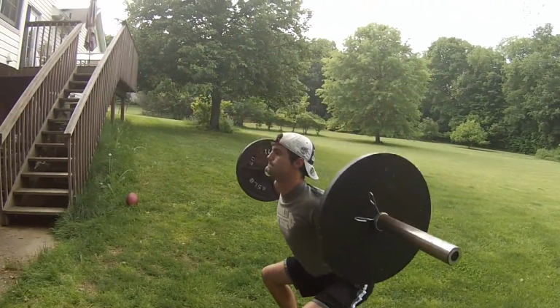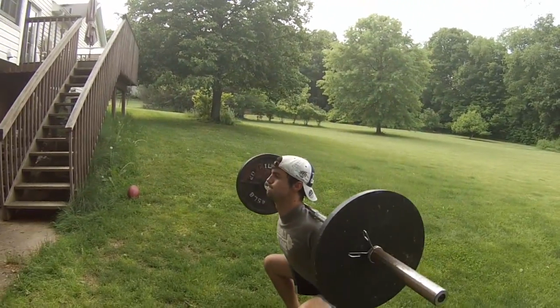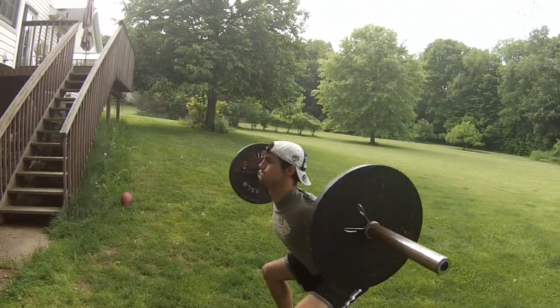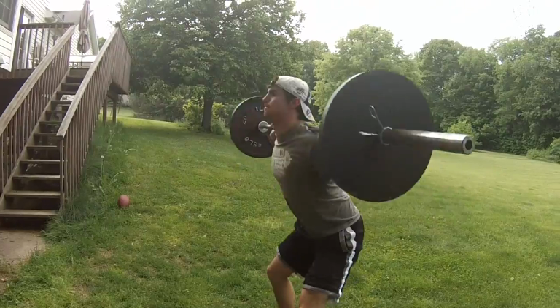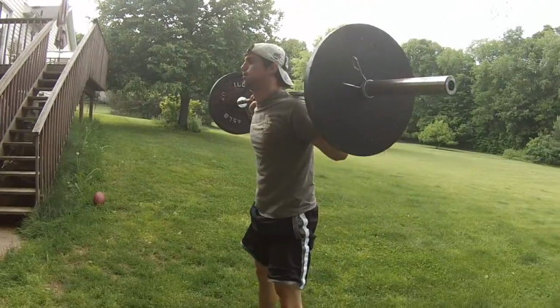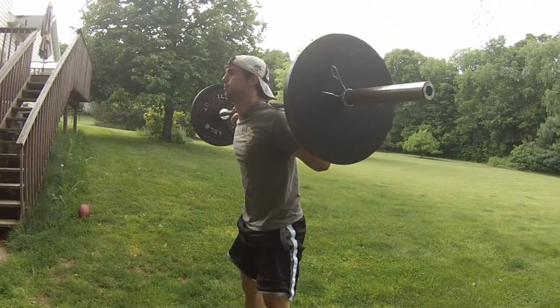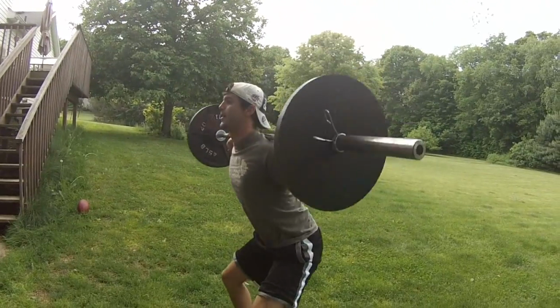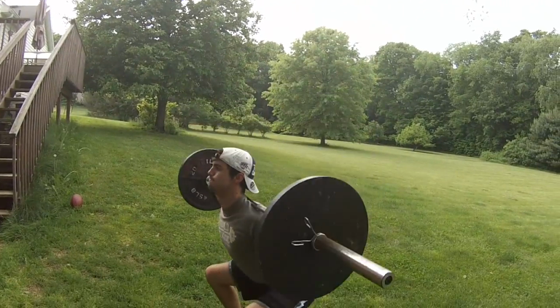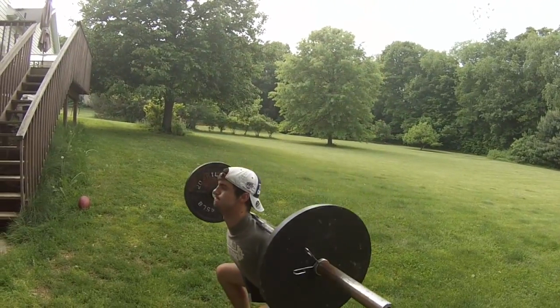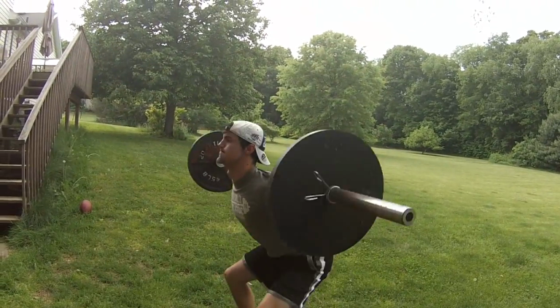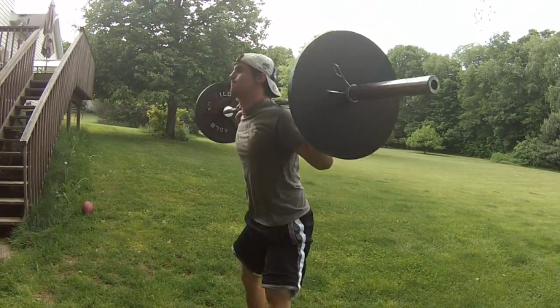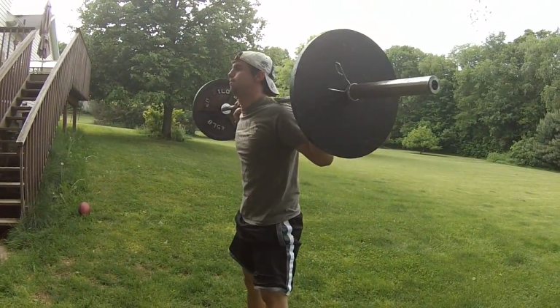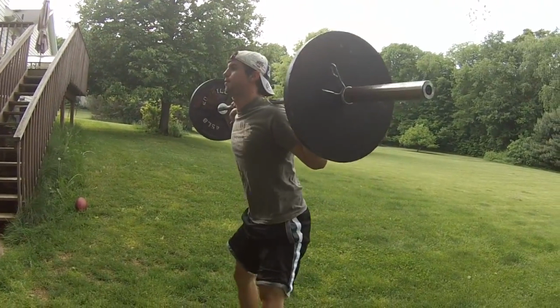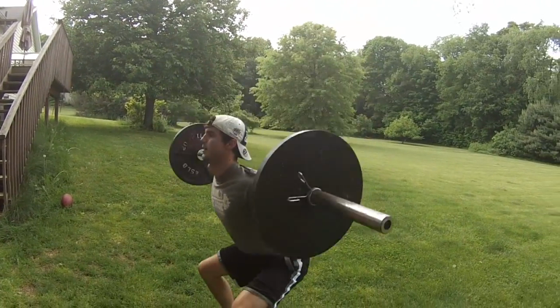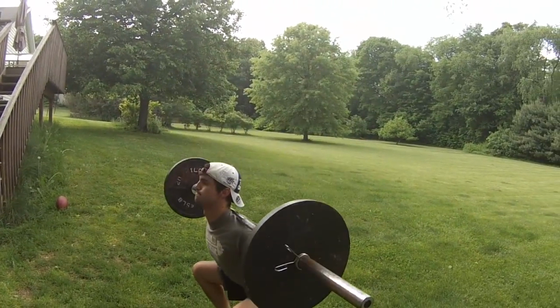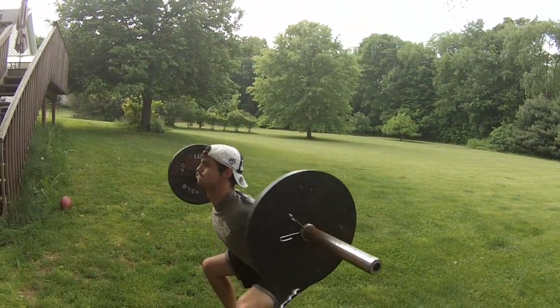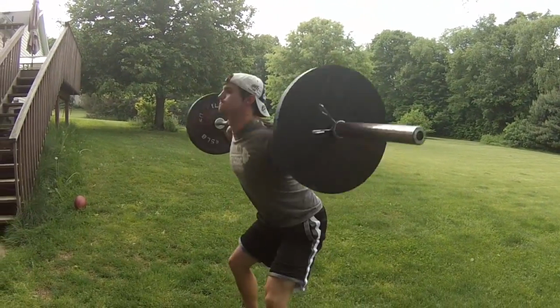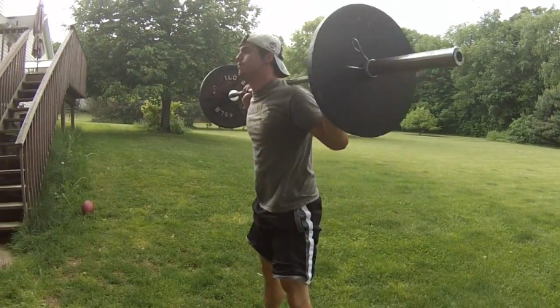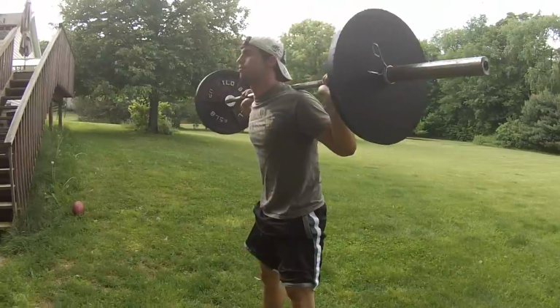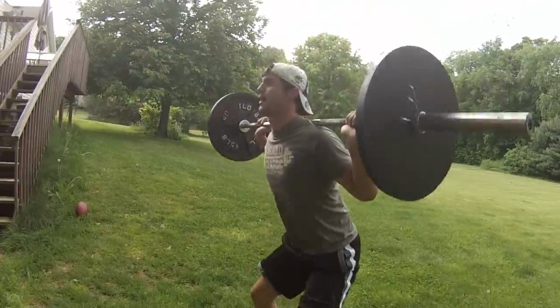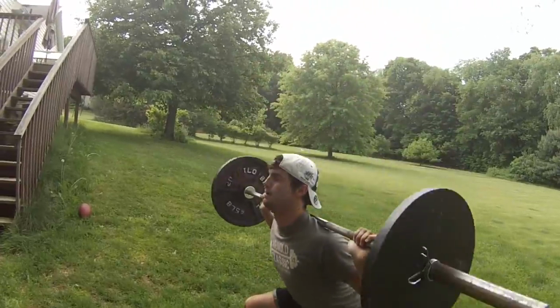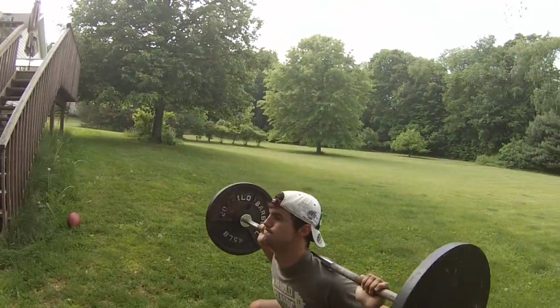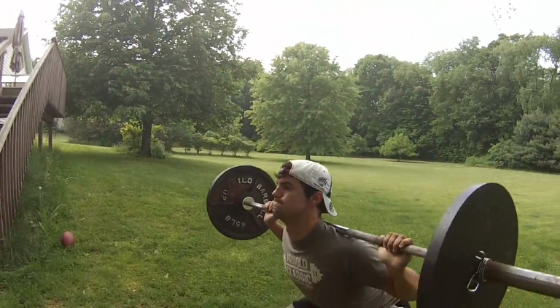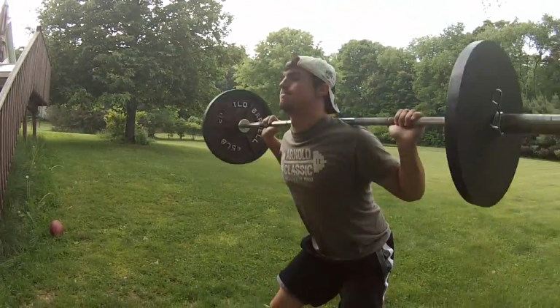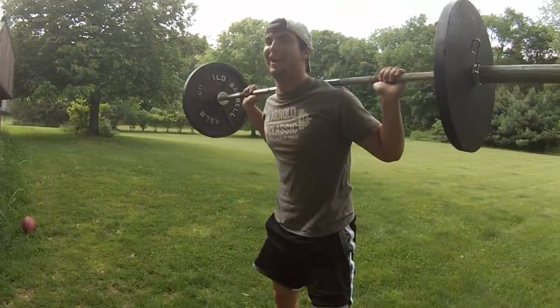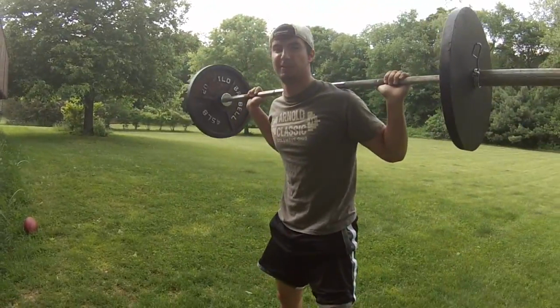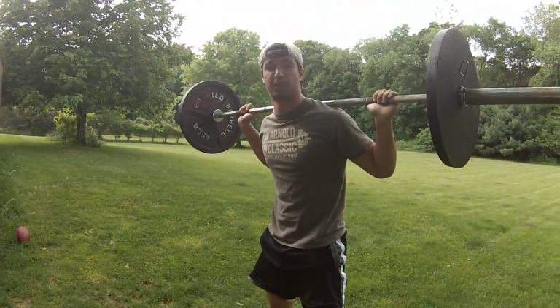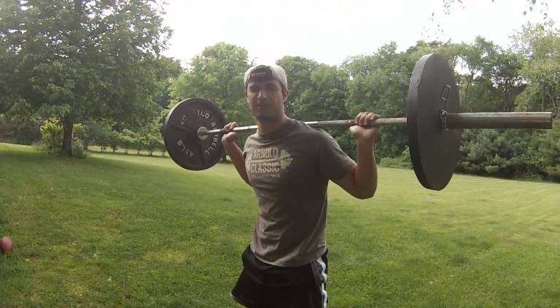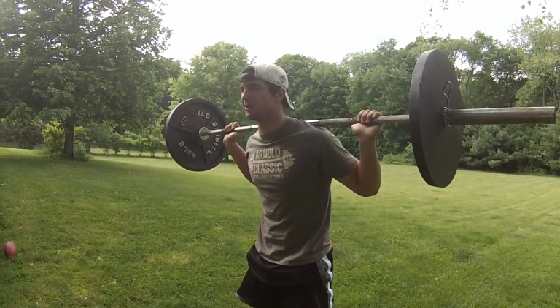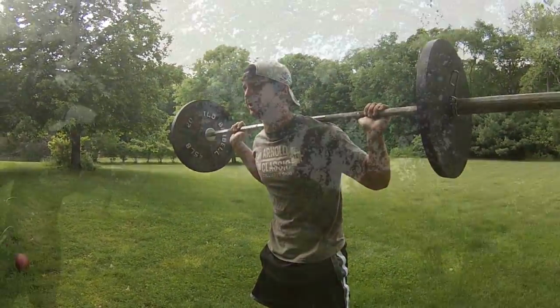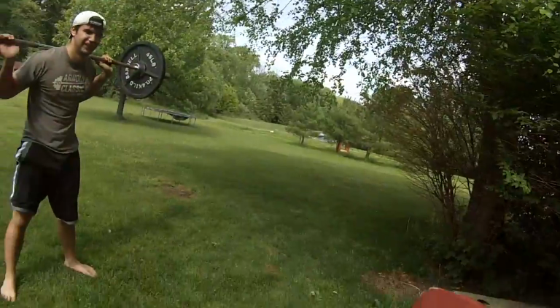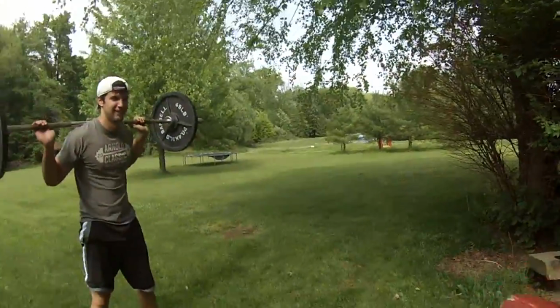And as you can see, we'll start with some squats, just real lightweight, and then we're going to do some other stuff. Maybe some lunges or something.